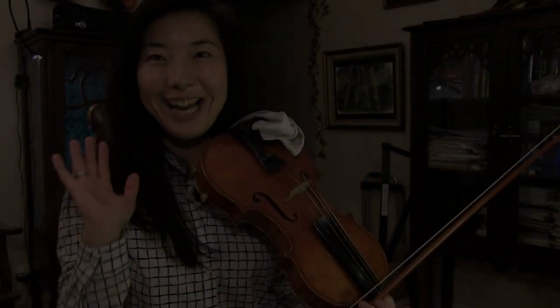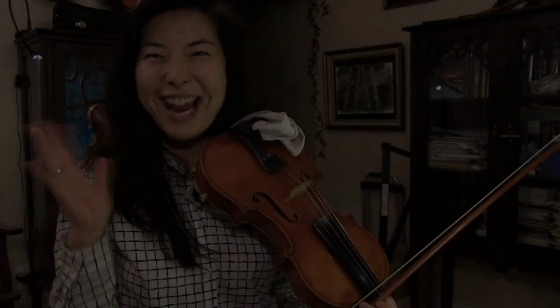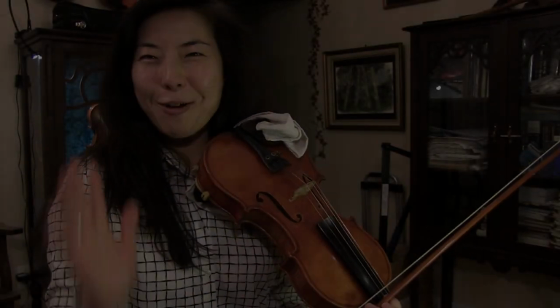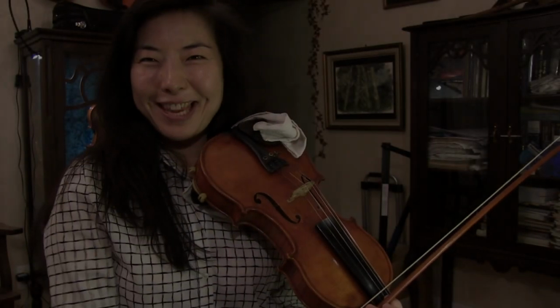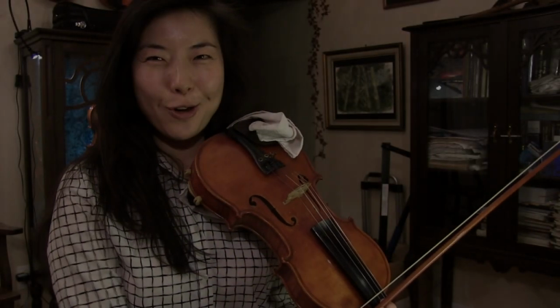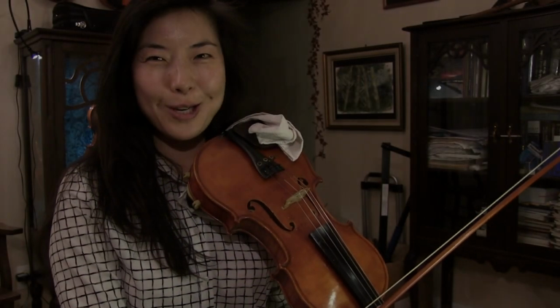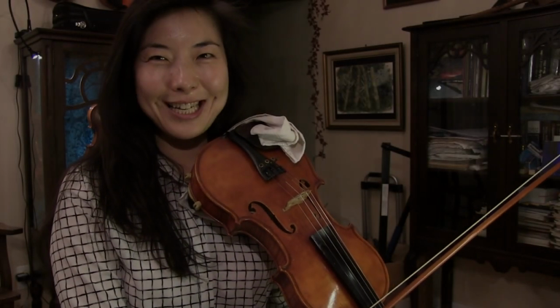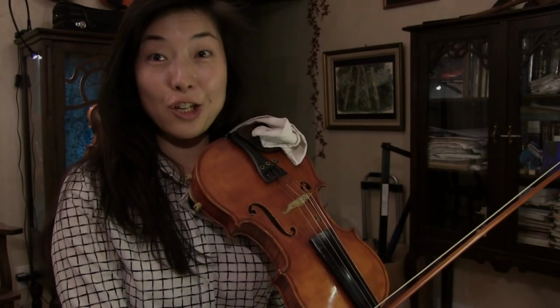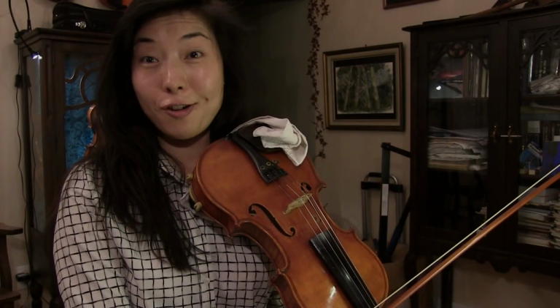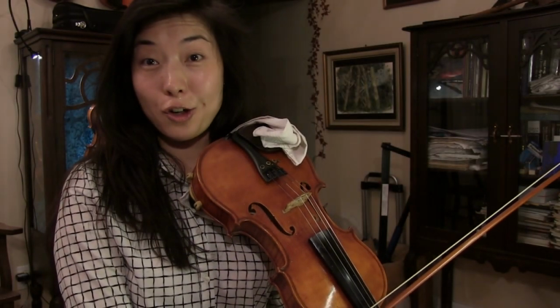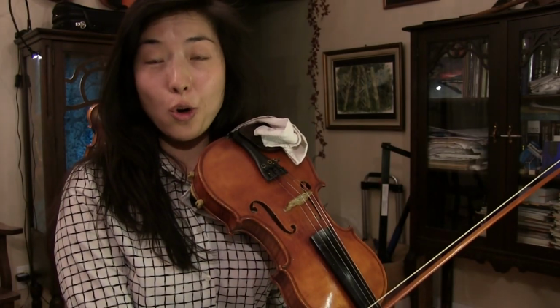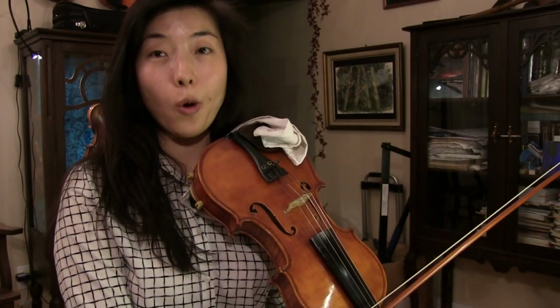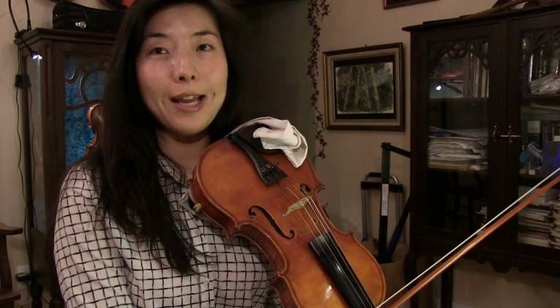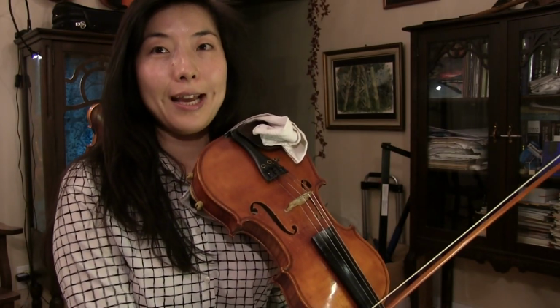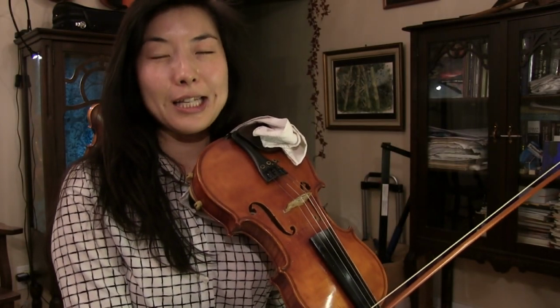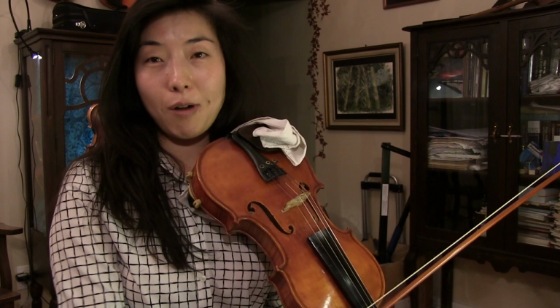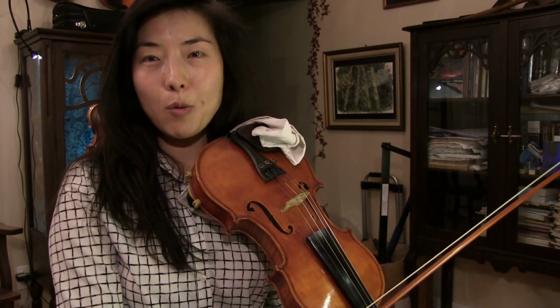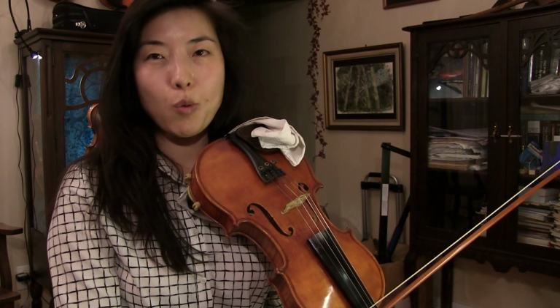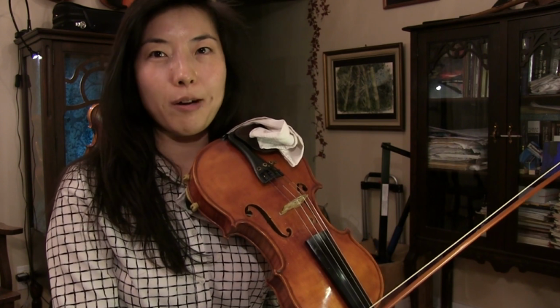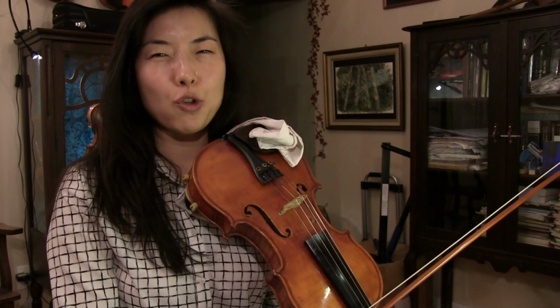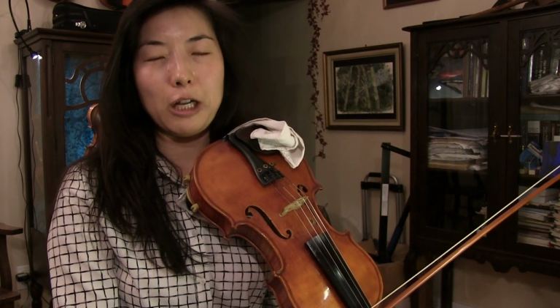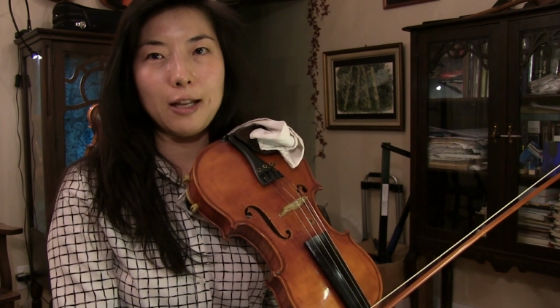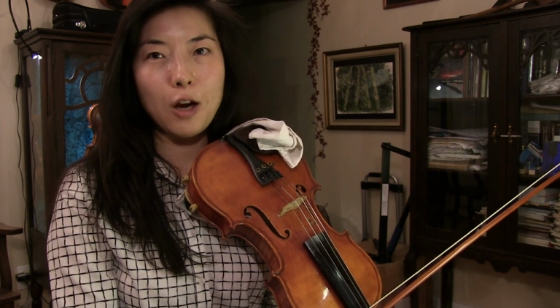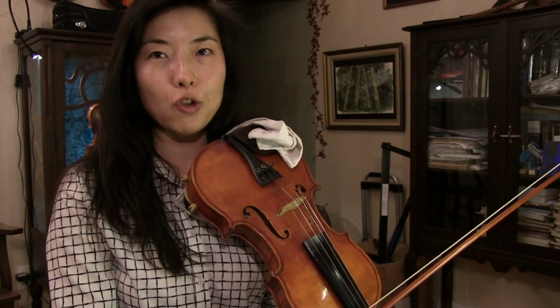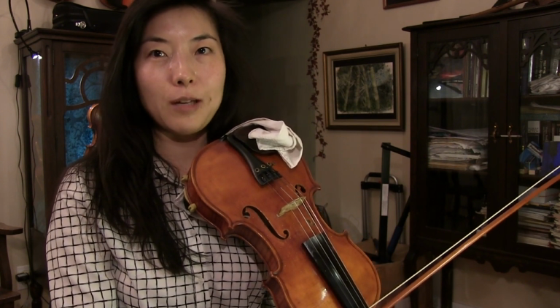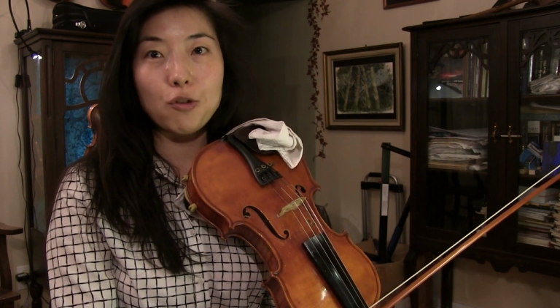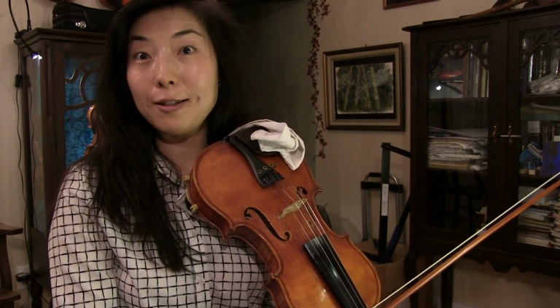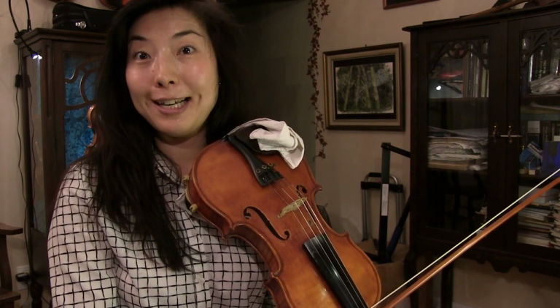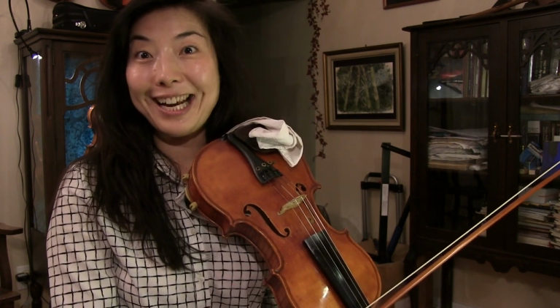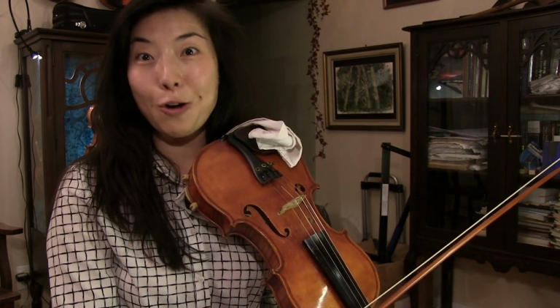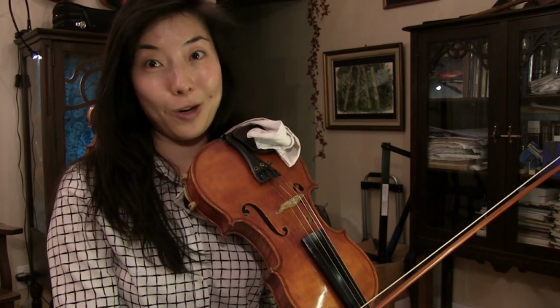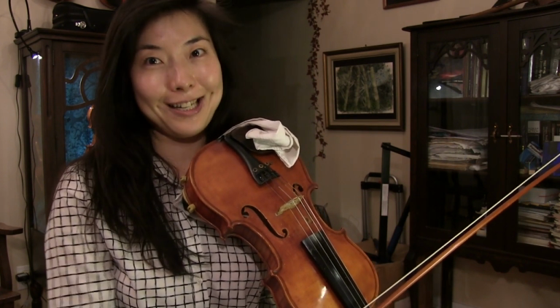Hi everyone, thank you for tuning in. This is Jones of the Joy. A subscriber was wondering about trill, how one could play trill and how it works.